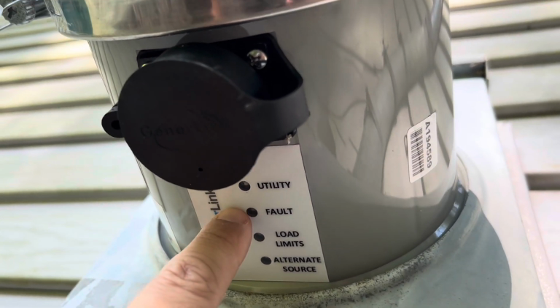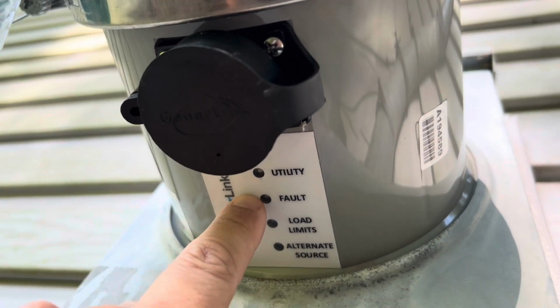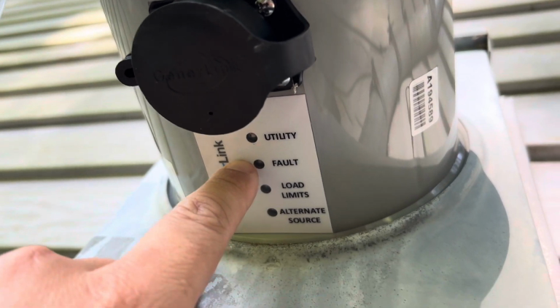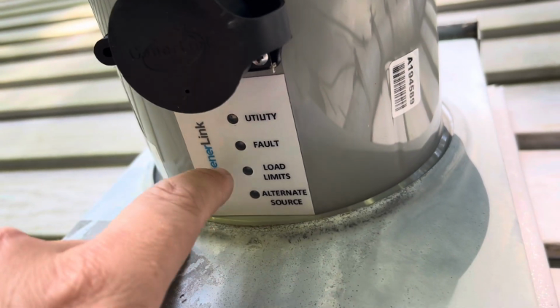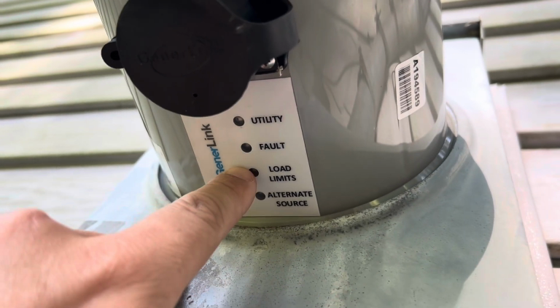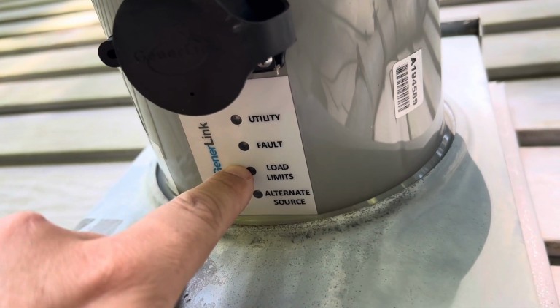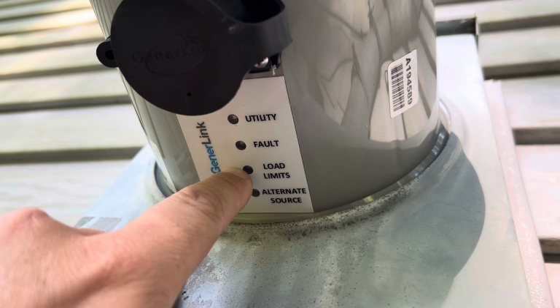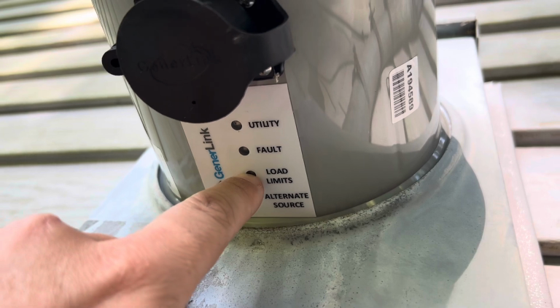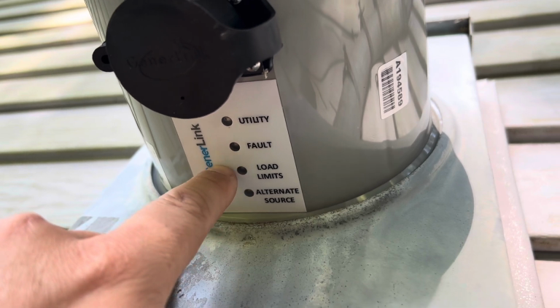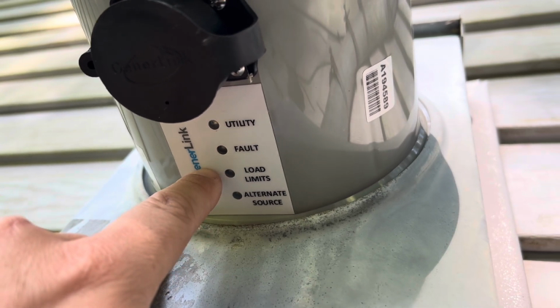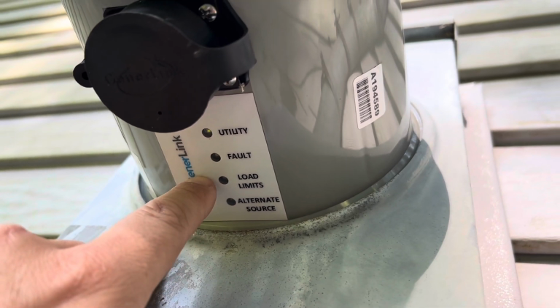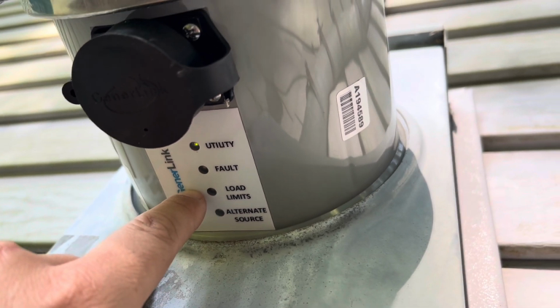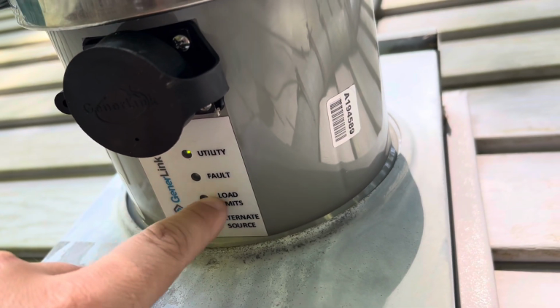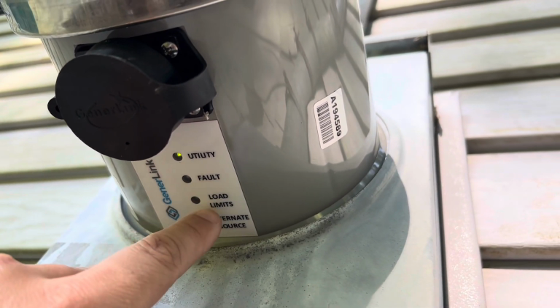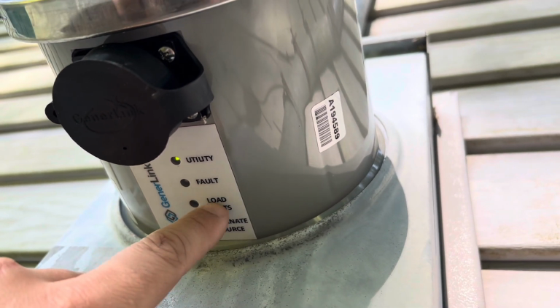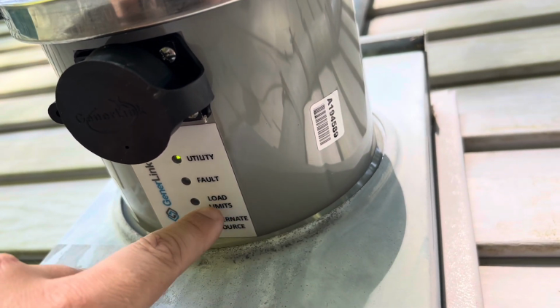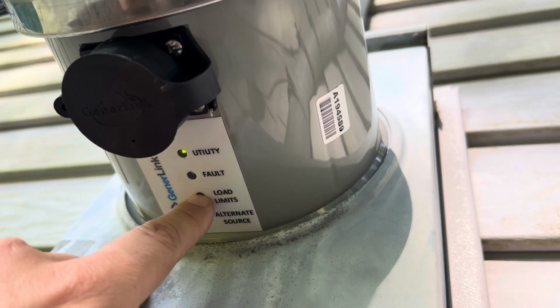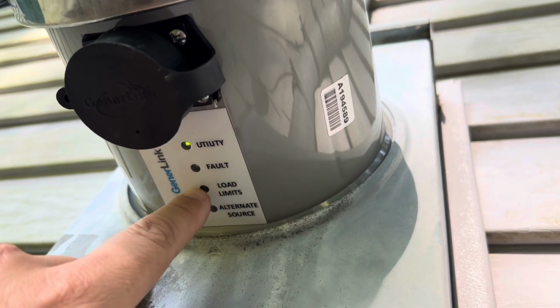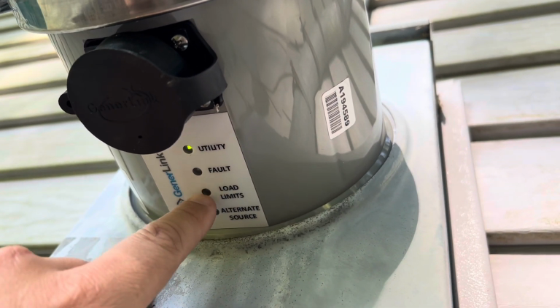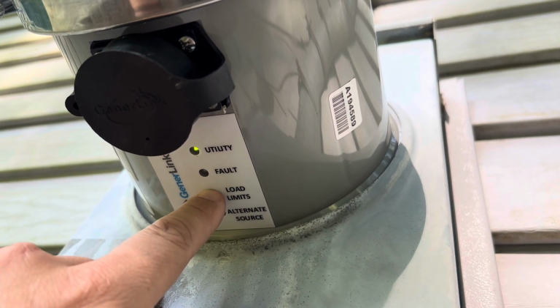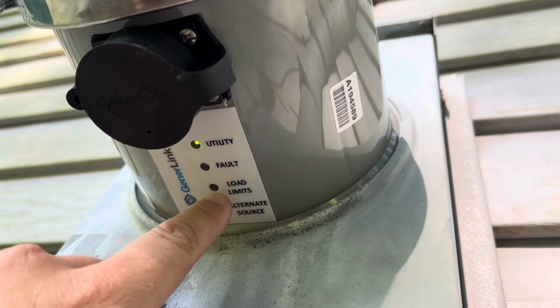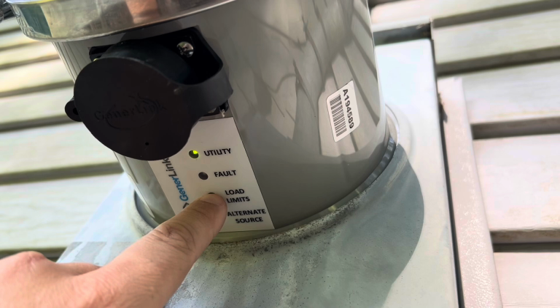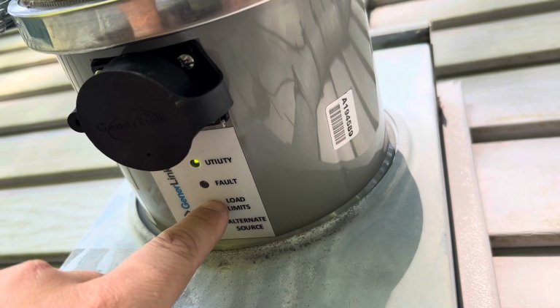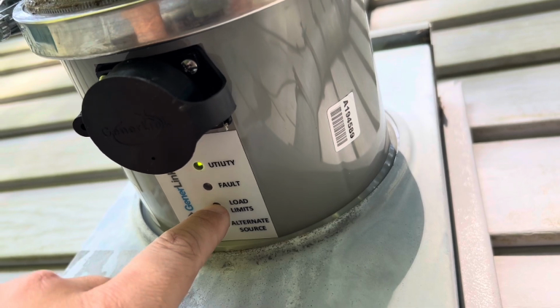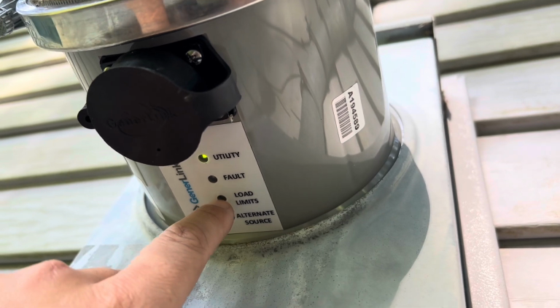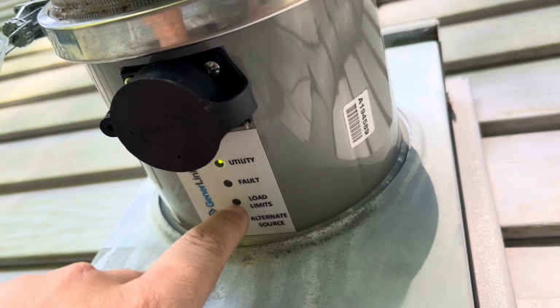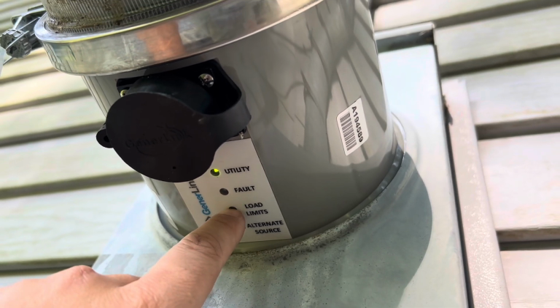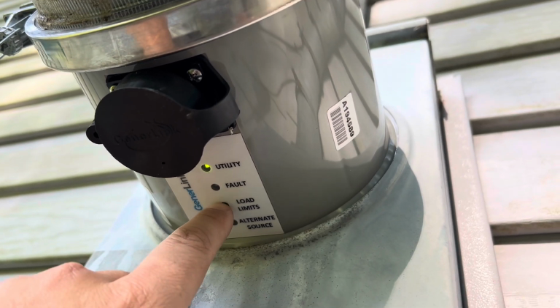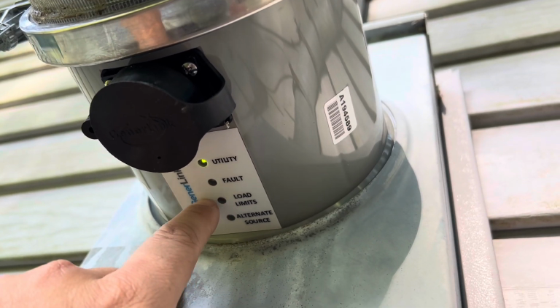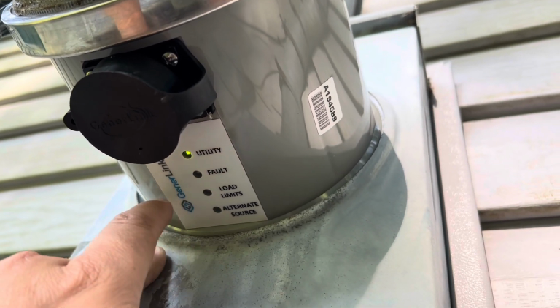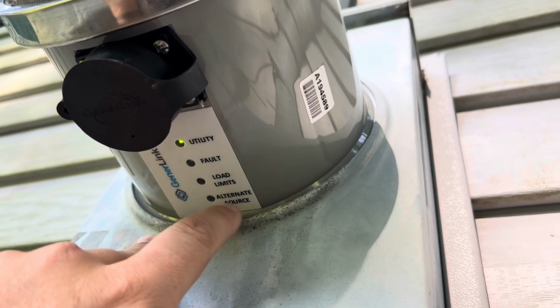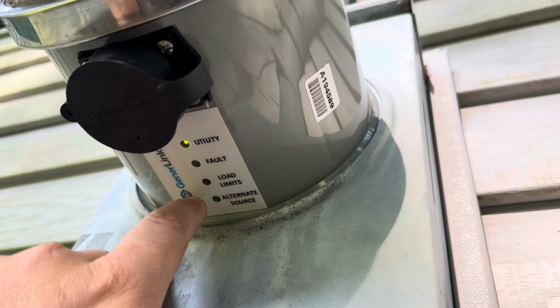Fault load limit — so if I have too much load on this, it will stop everything. And the only way to reset it is to turn off the generator and restart everything.